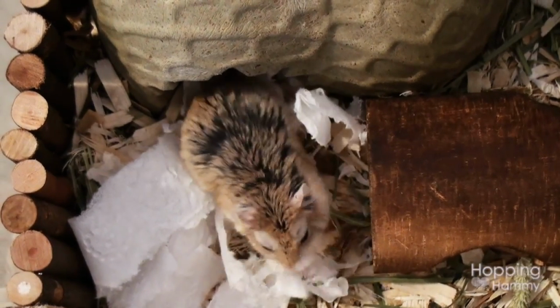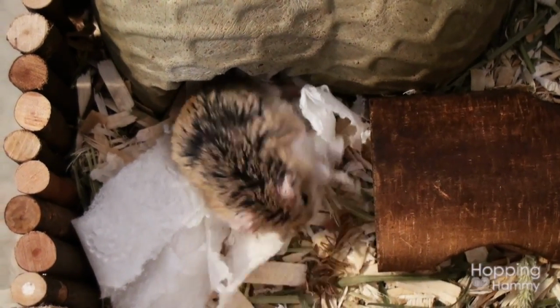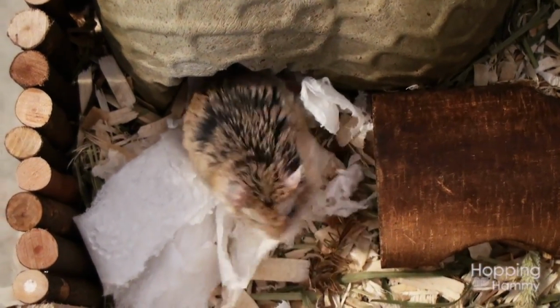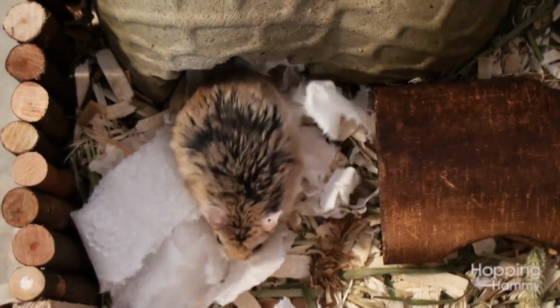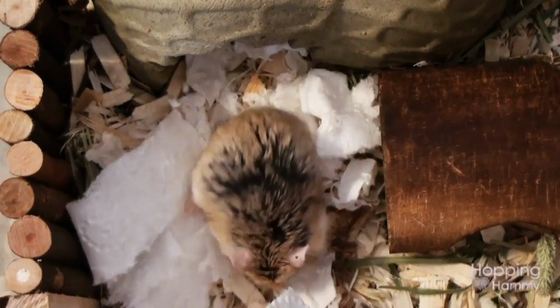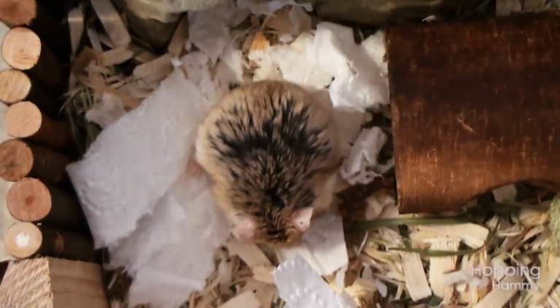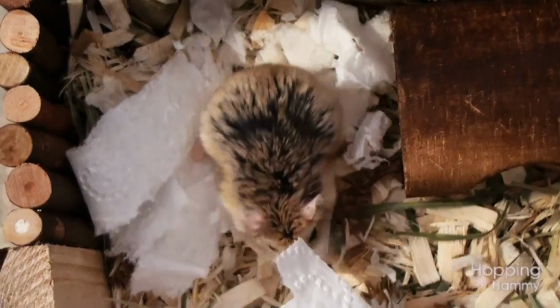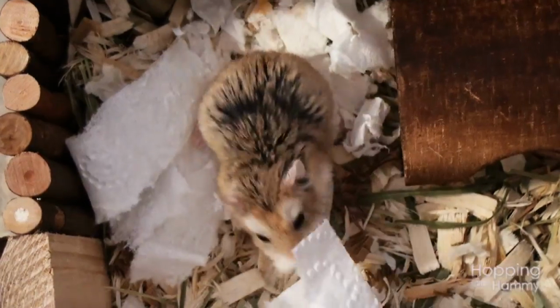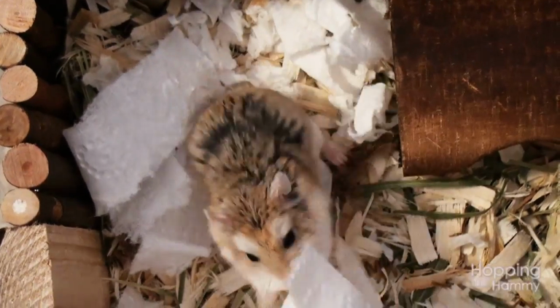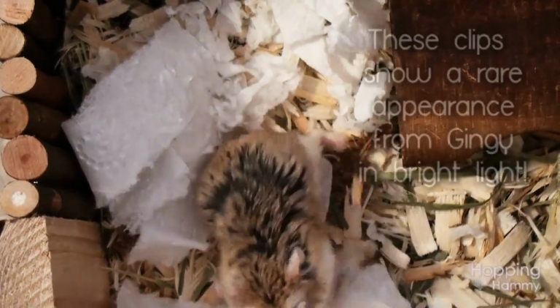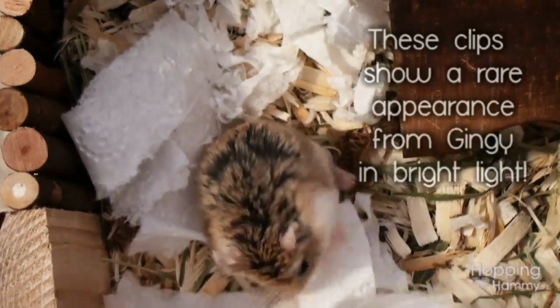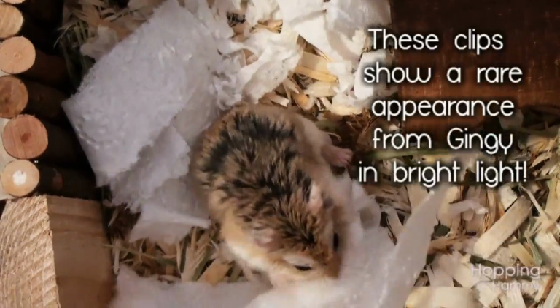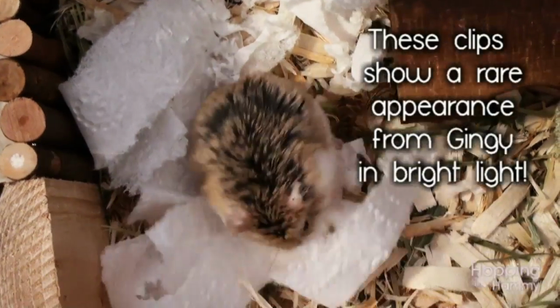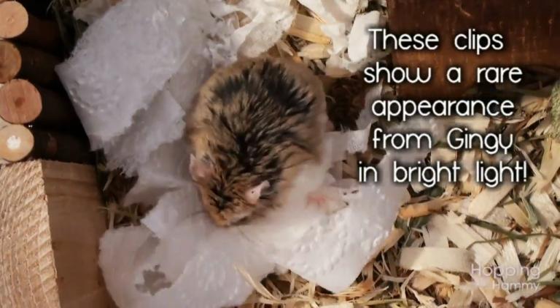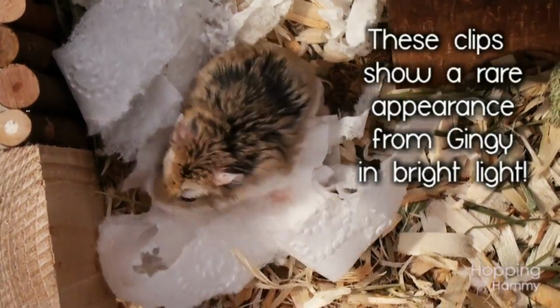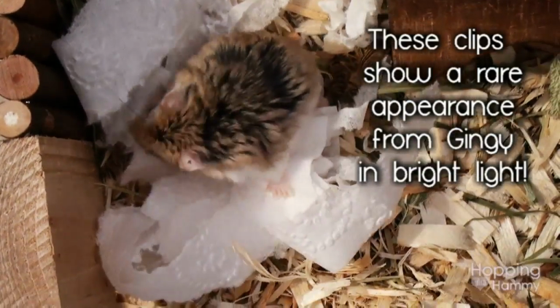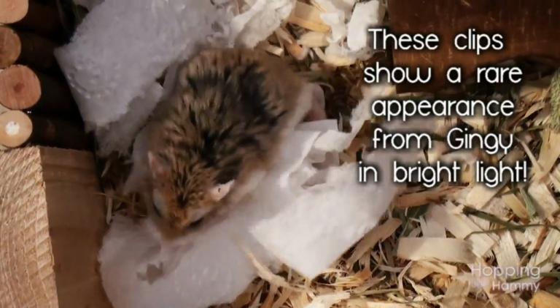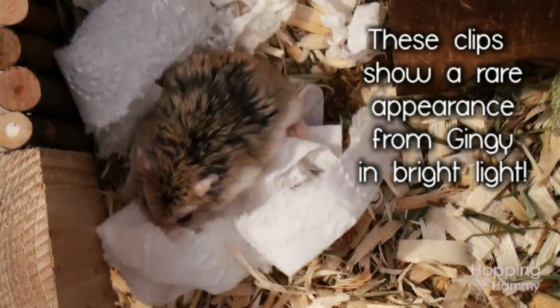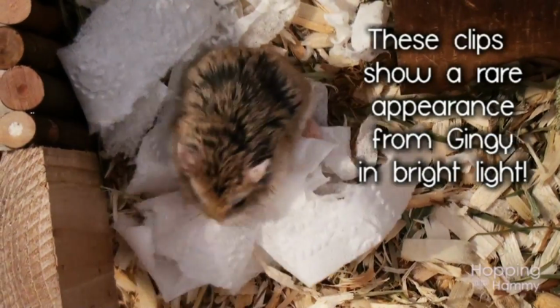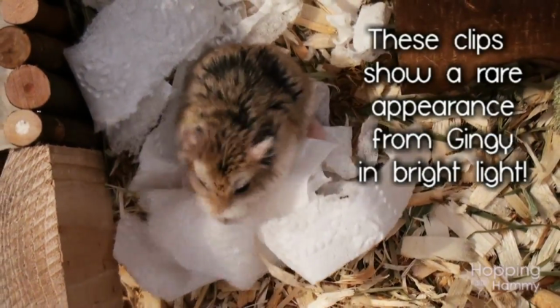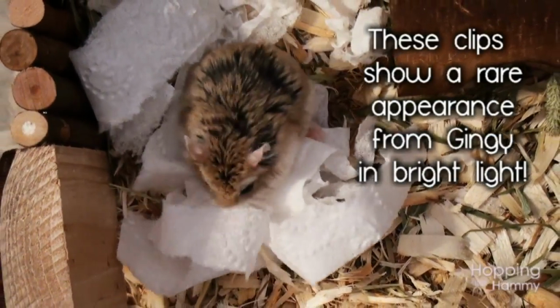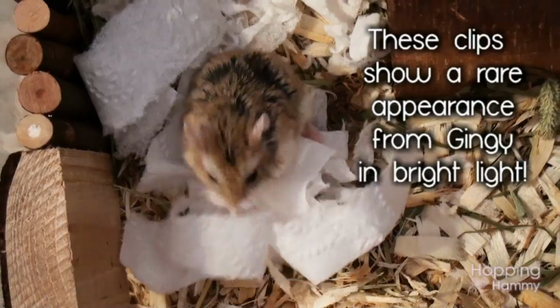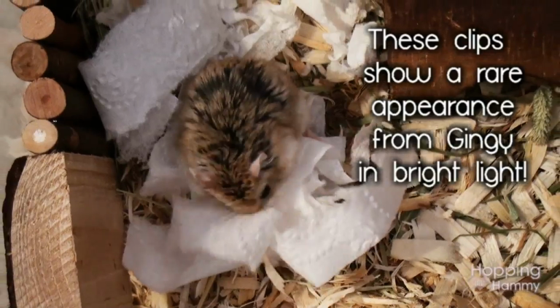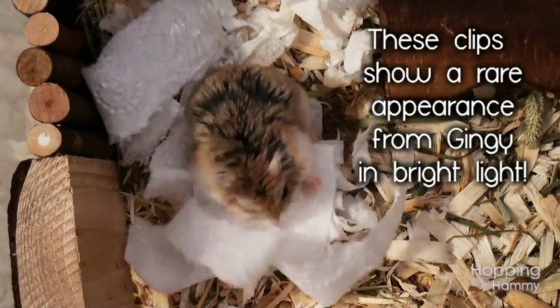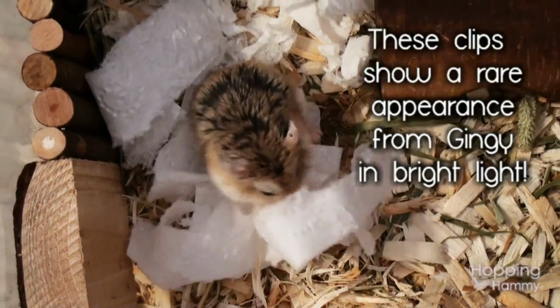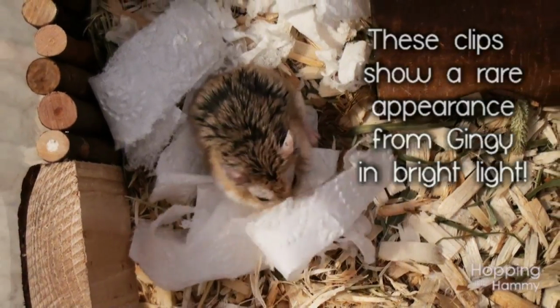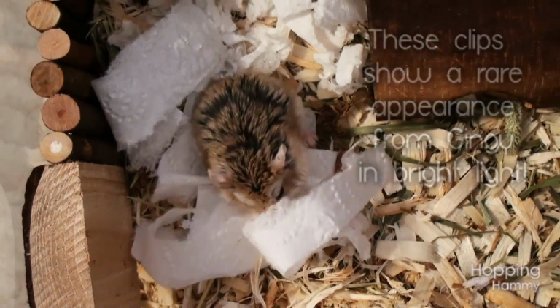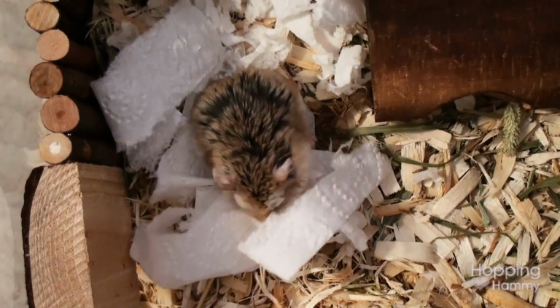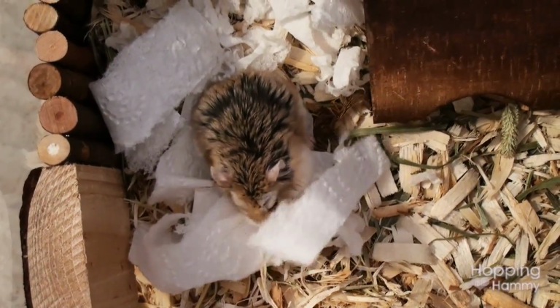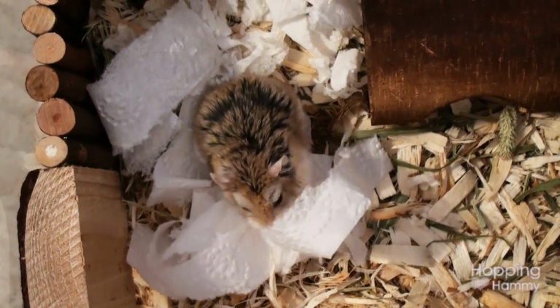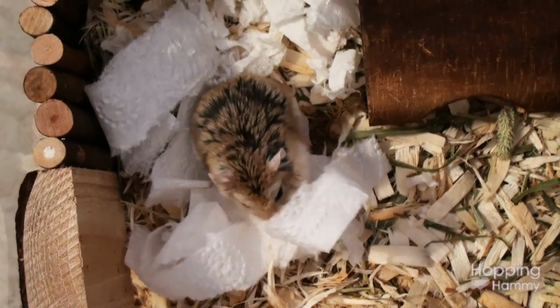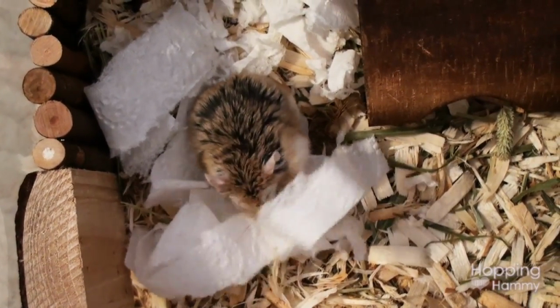He's very happy though and he has been doing very well. He typically does not come out when the light is on so it's a little bit difficult to get decent footage of him, but he's doing very well and he's so cute like usual.